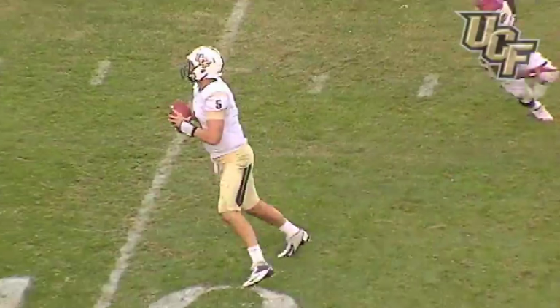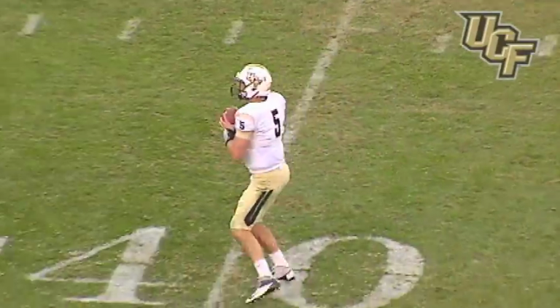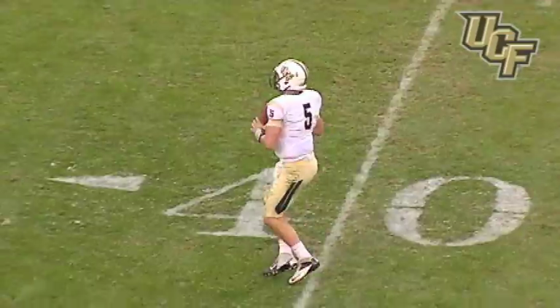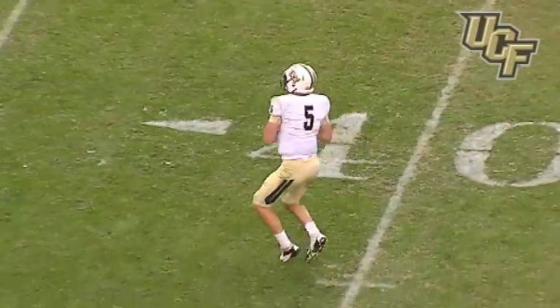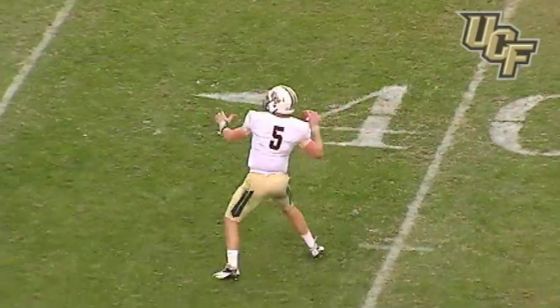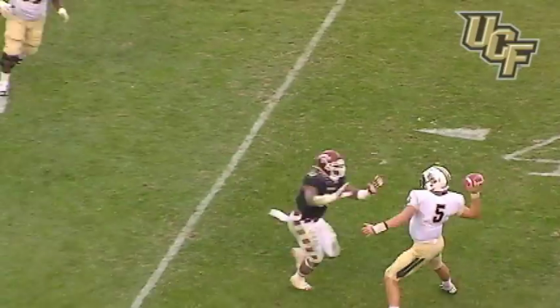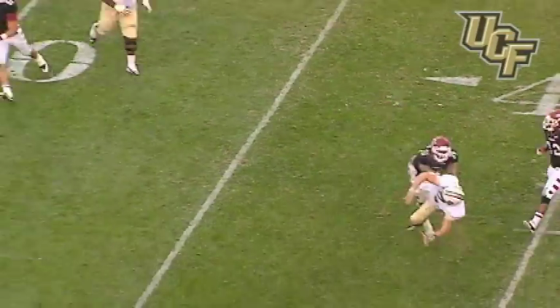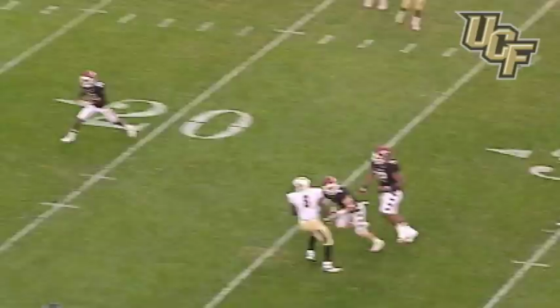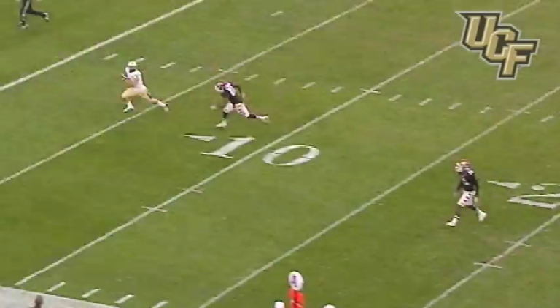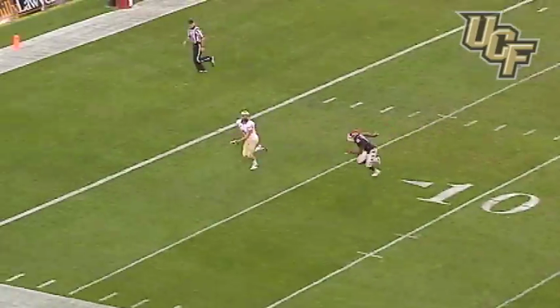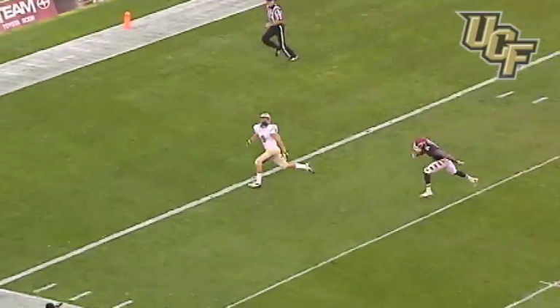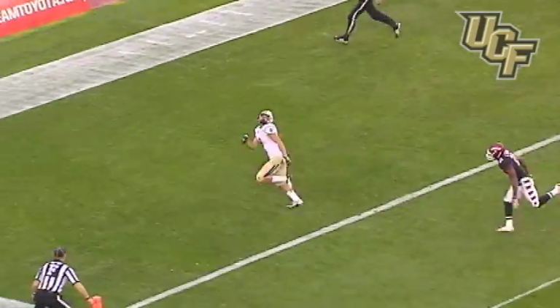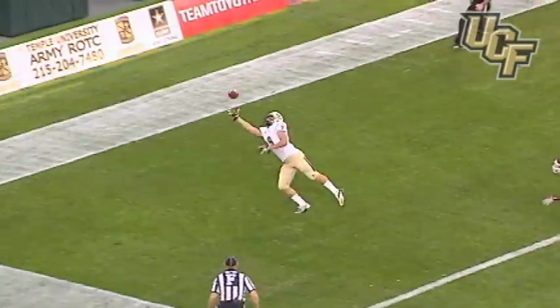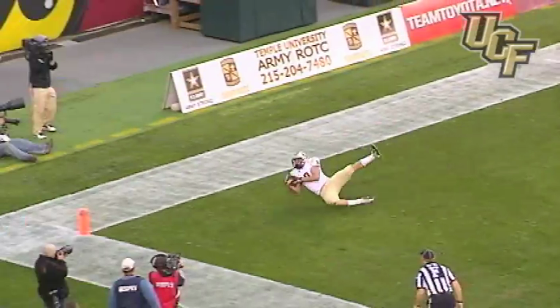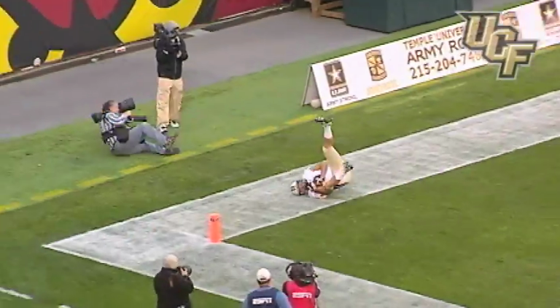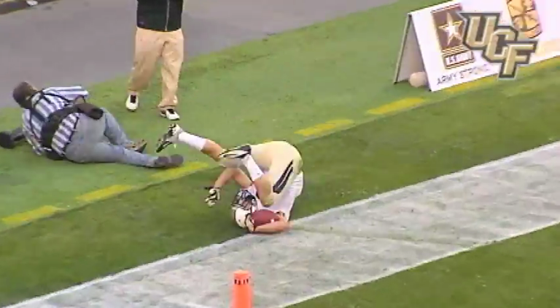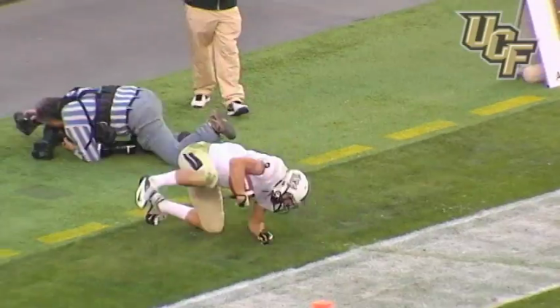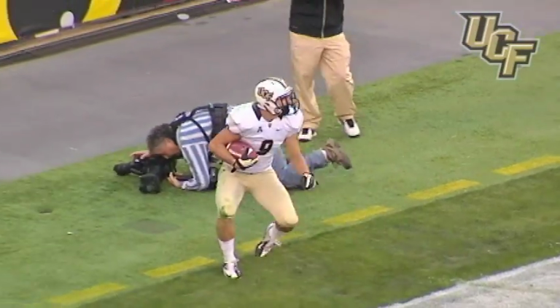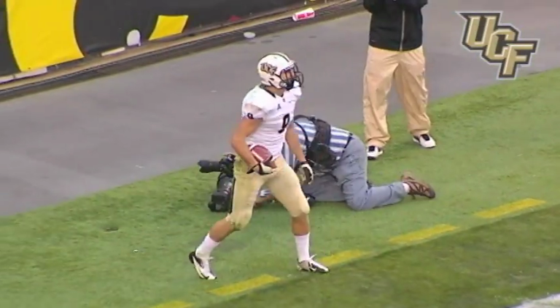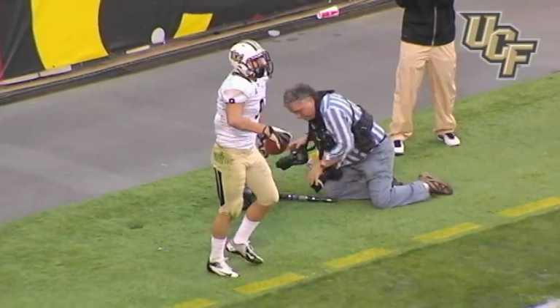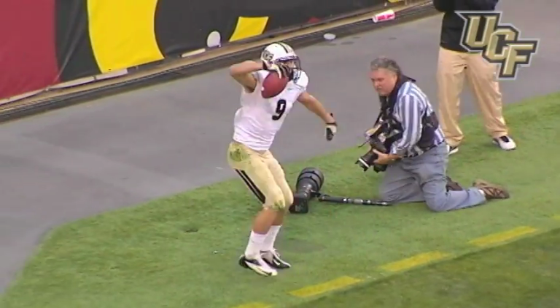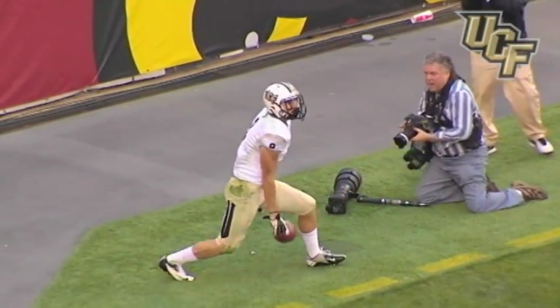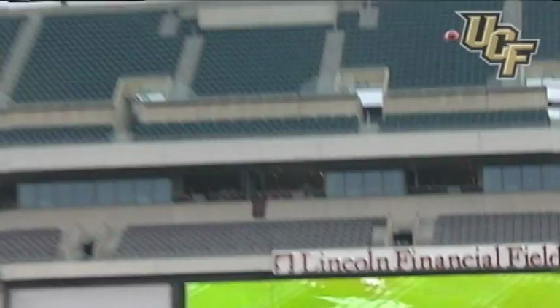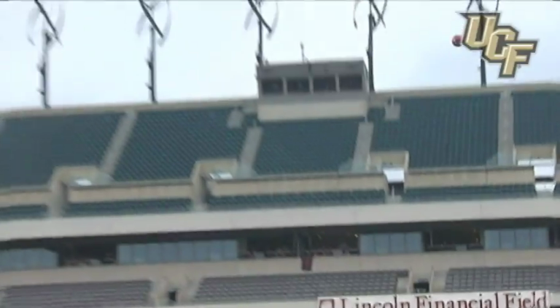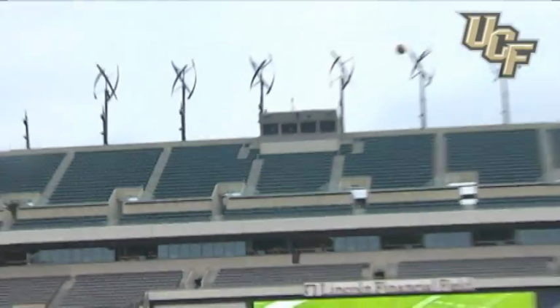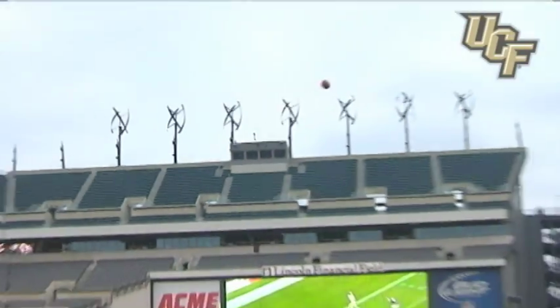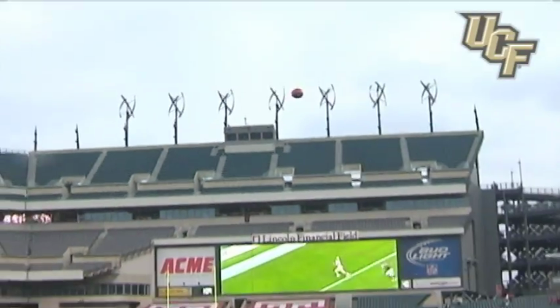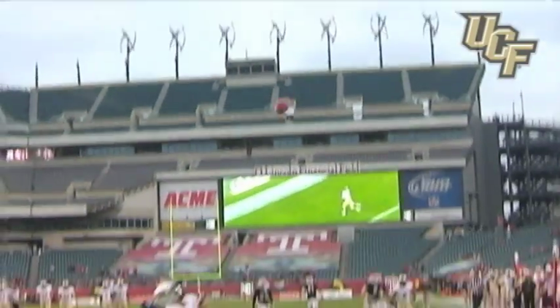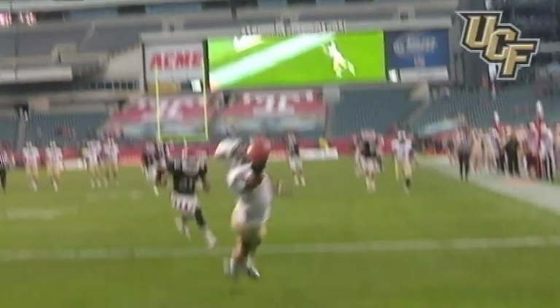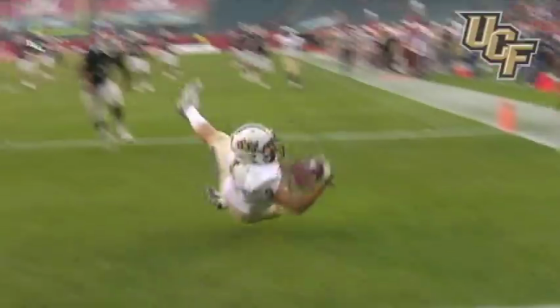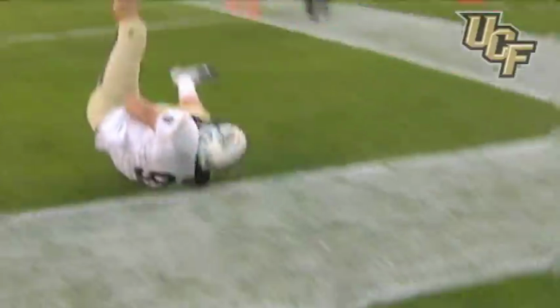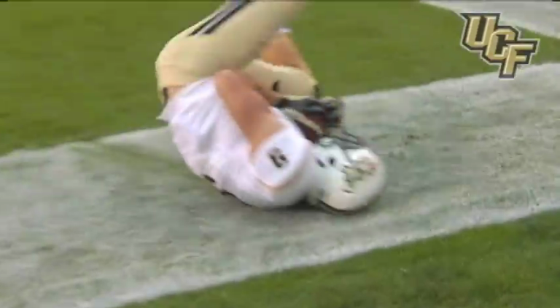Blindside pressure coming, he steps out, buys time, looks — J.J.'s there! To Wharton, he overthrows — oh, he got it! He got it, he got it! Oh, what a catch by Wharton! What a catch — a one-handed grab by Wharton!